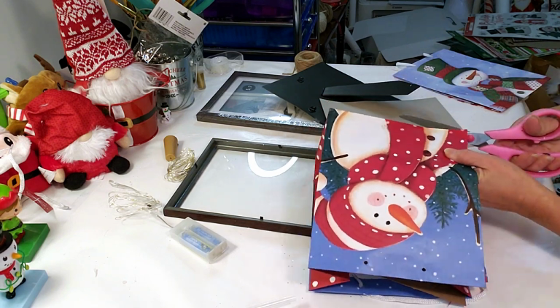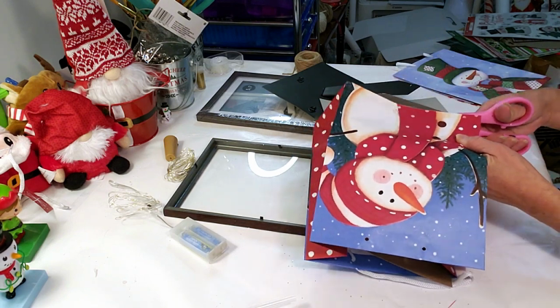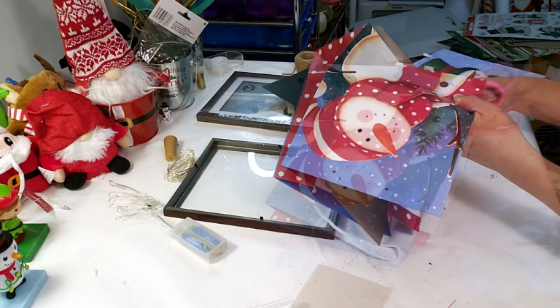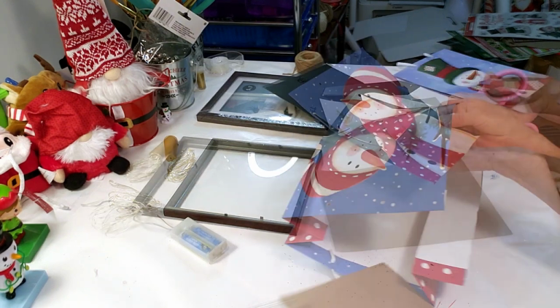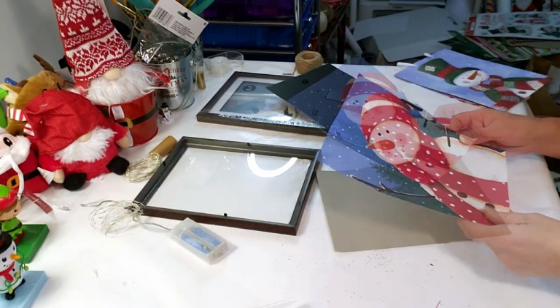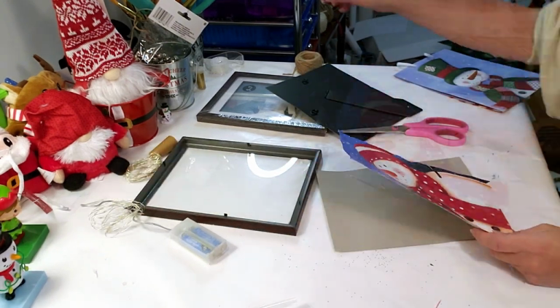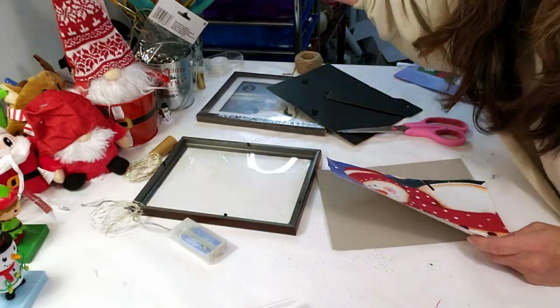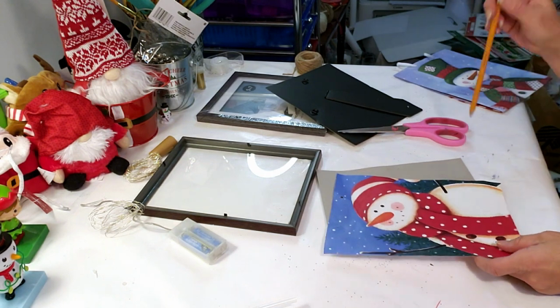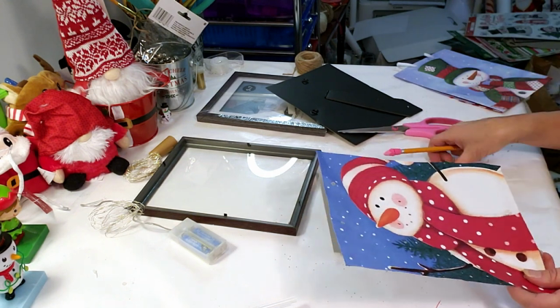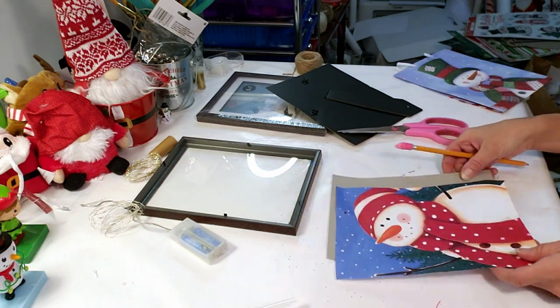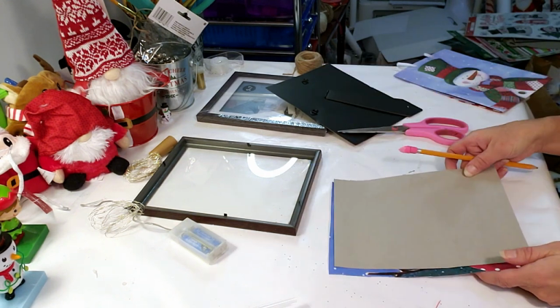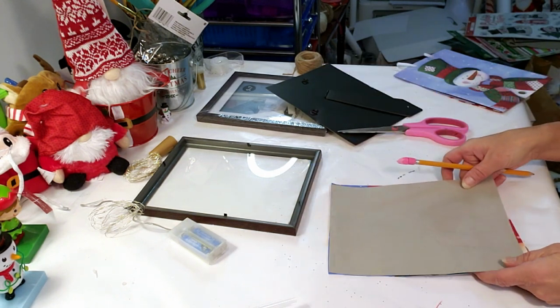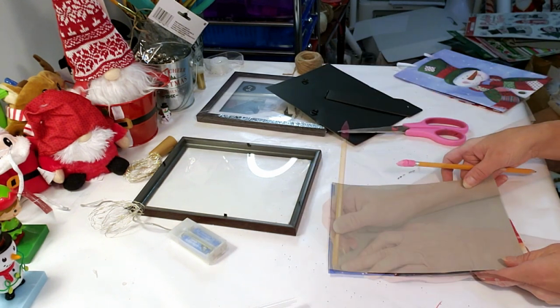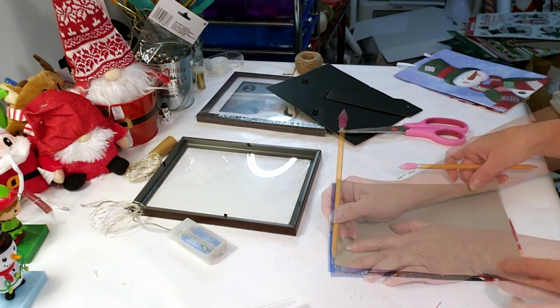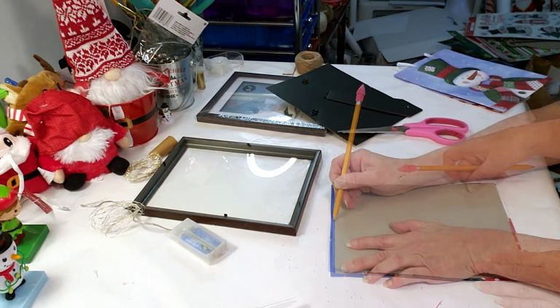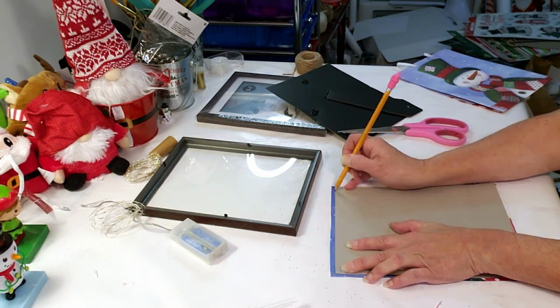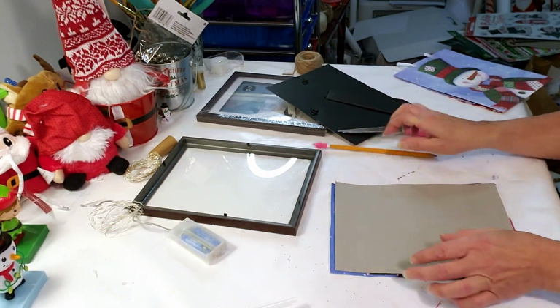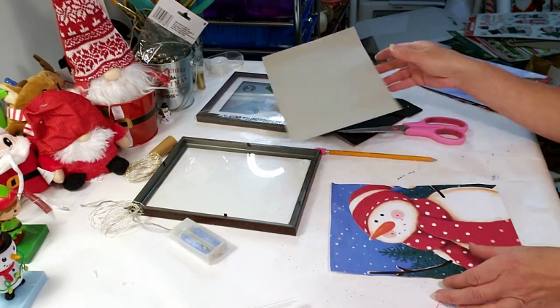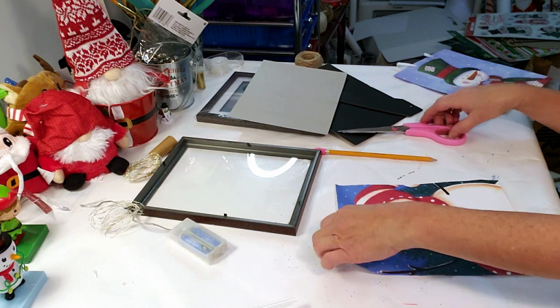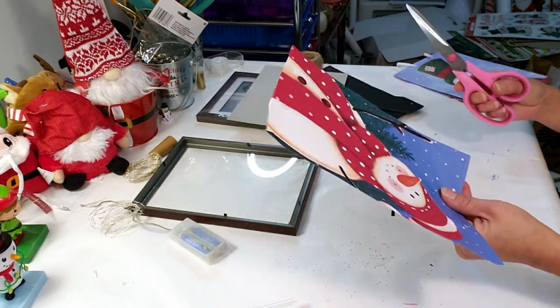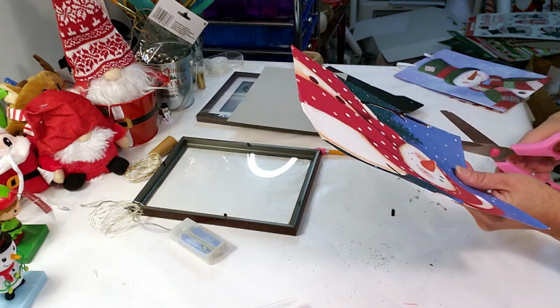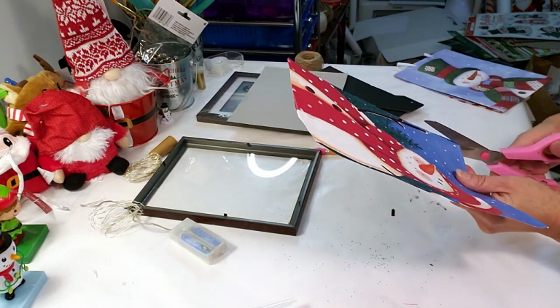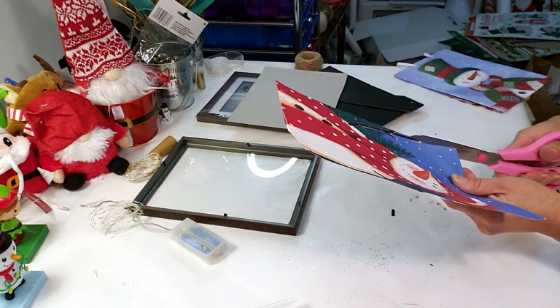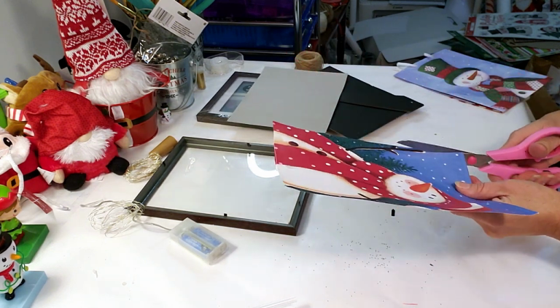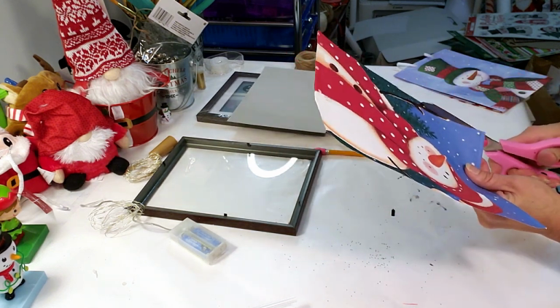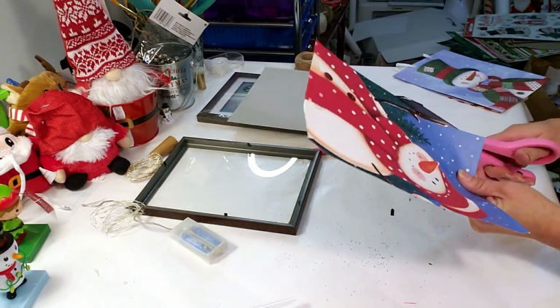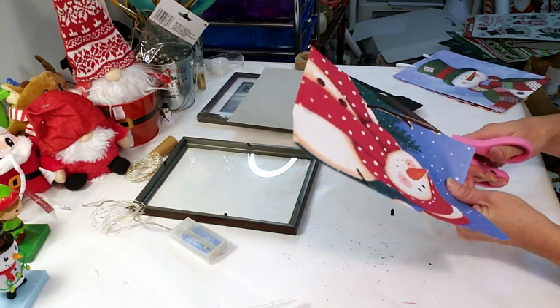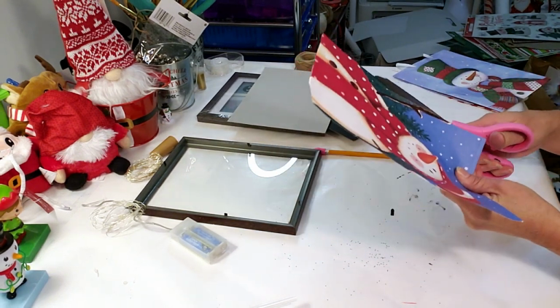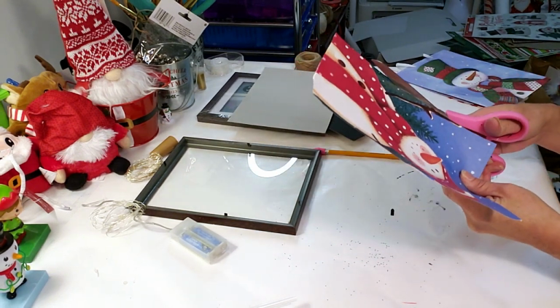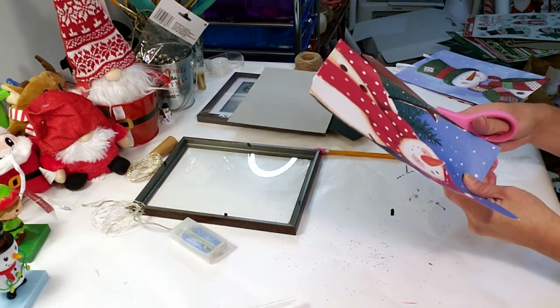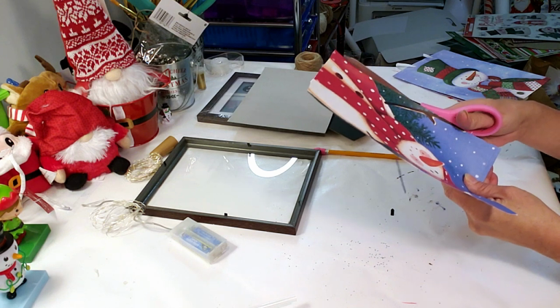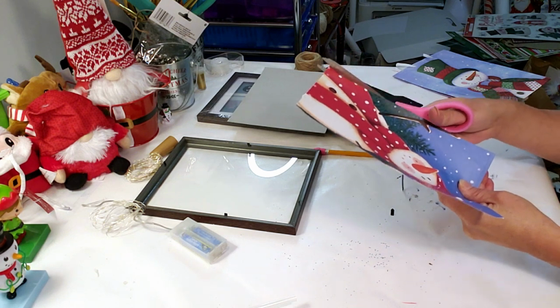They had all kinds of different bags. I decided to get the snowman because that's my favorite. So now I'm just taking my pencil and I'm going to edge out where I need to cut it — just a little piece, because it was almost the exact size. I just have to trim a little bit of it.